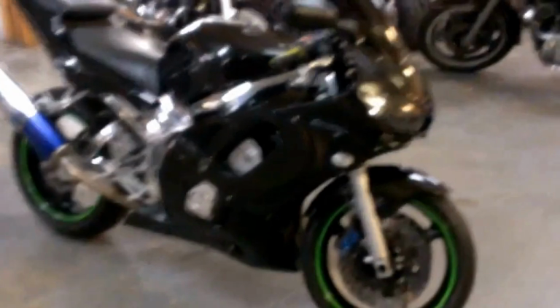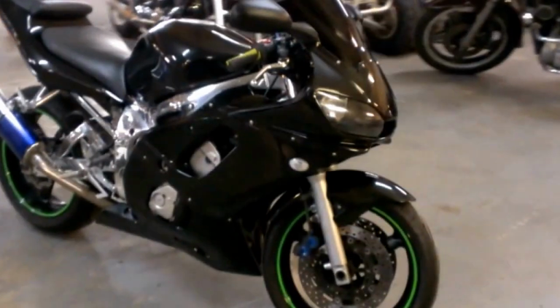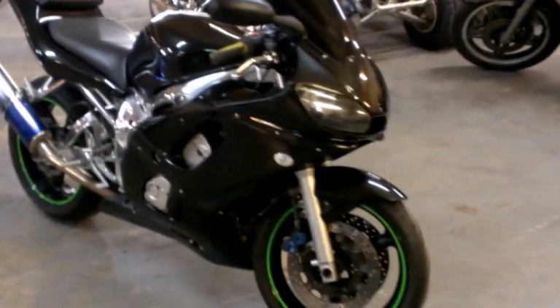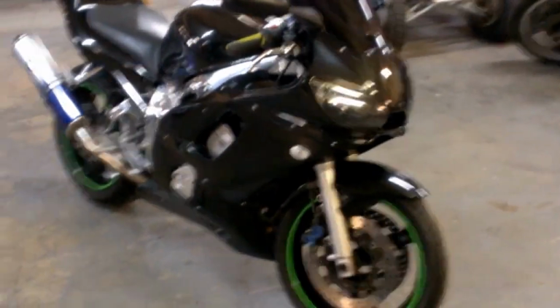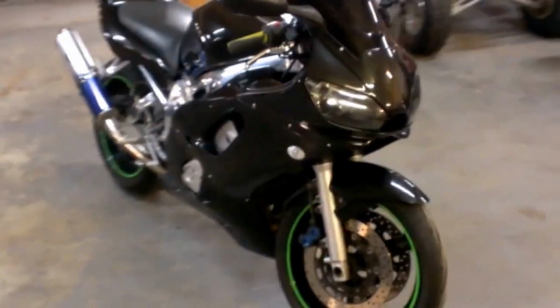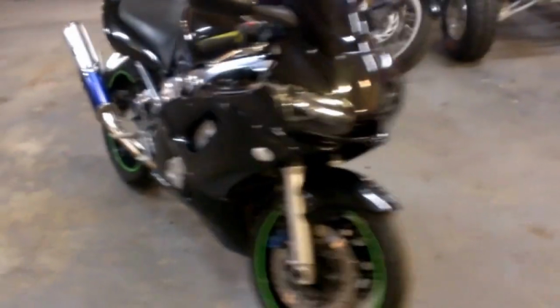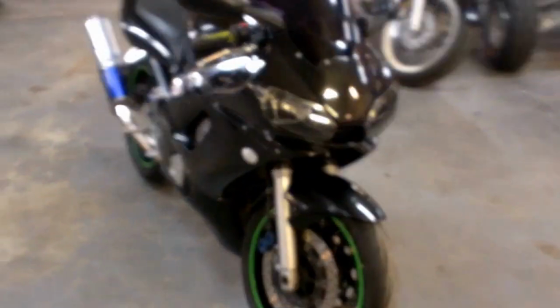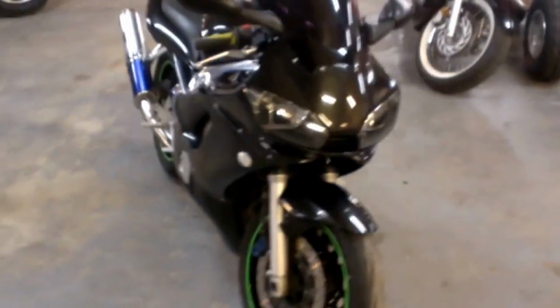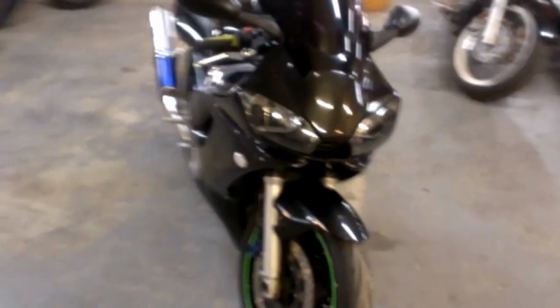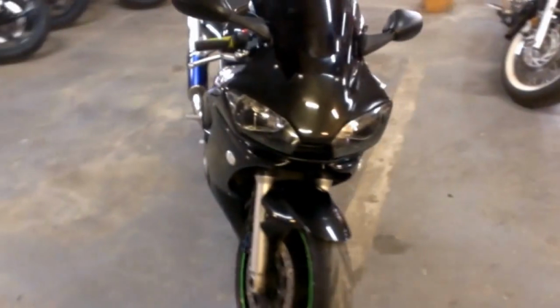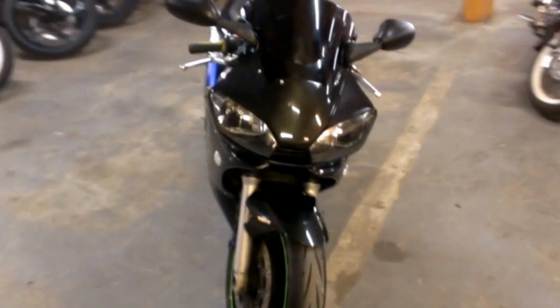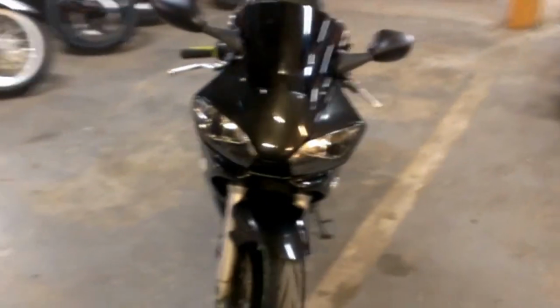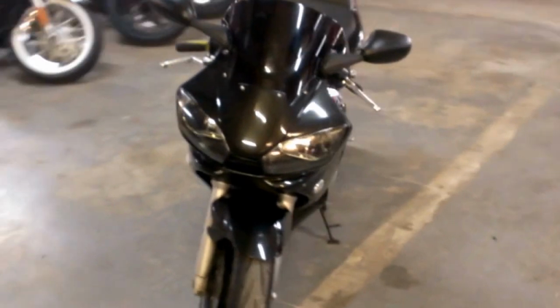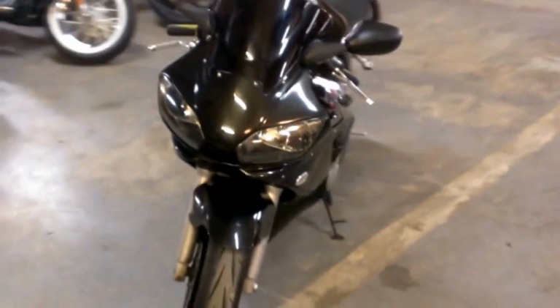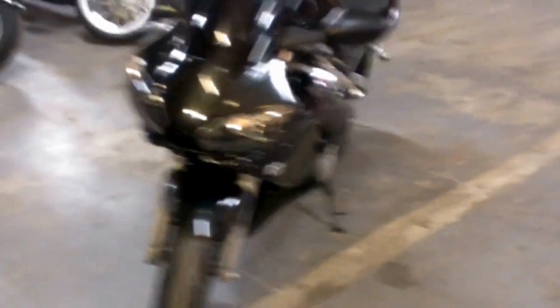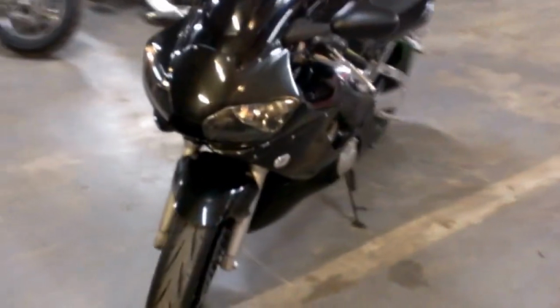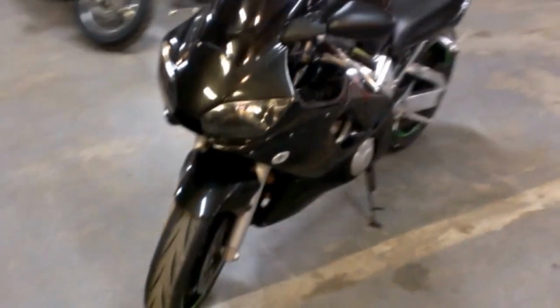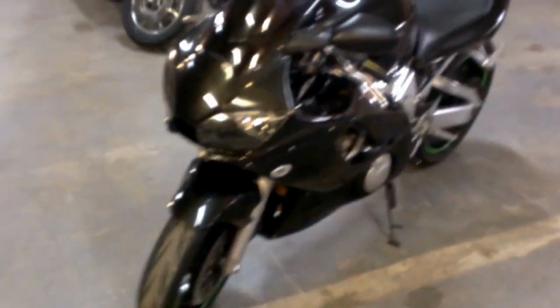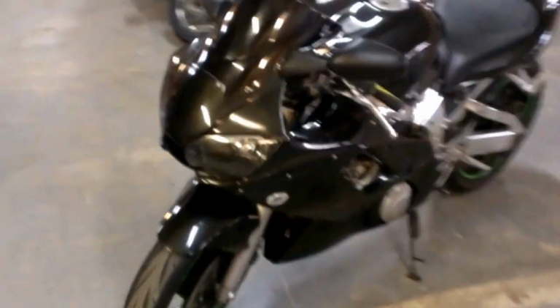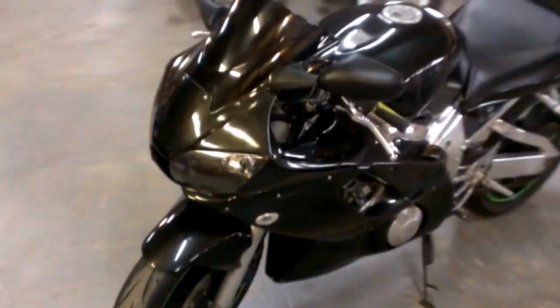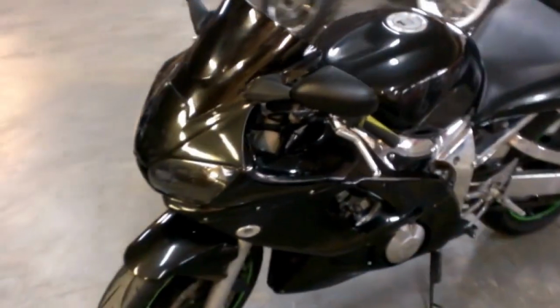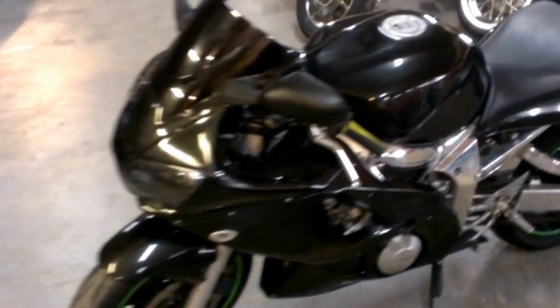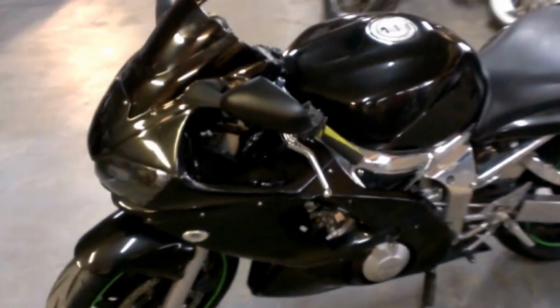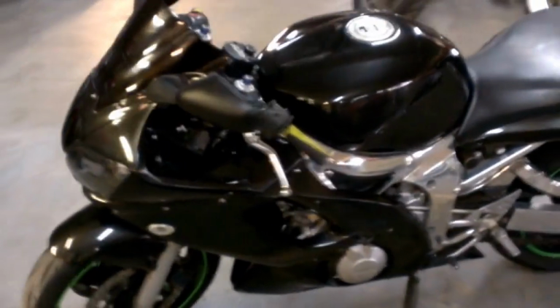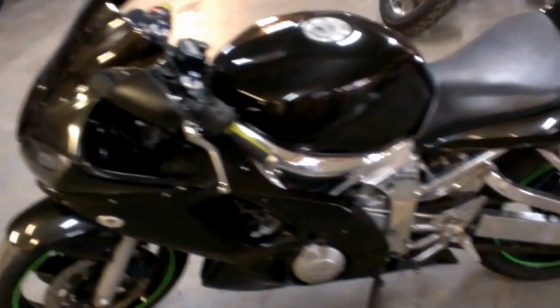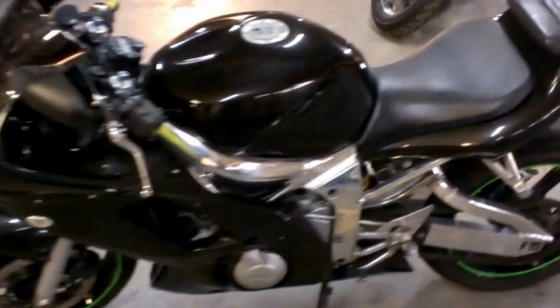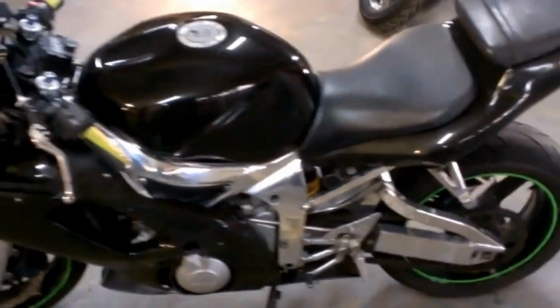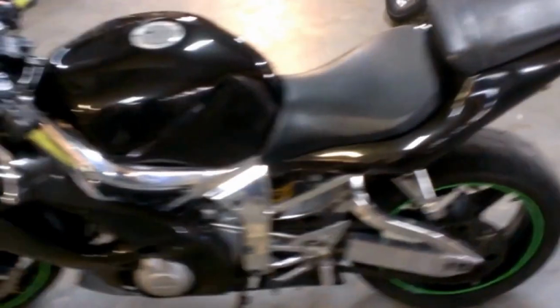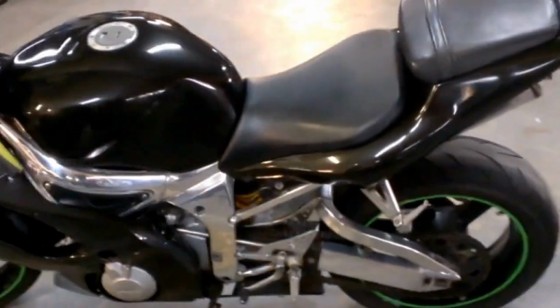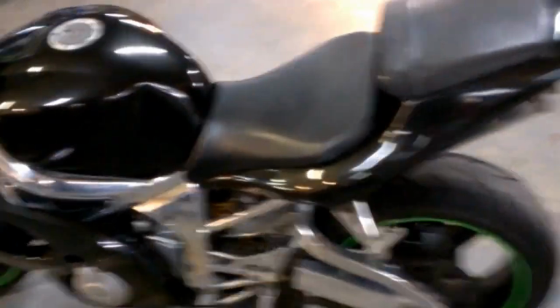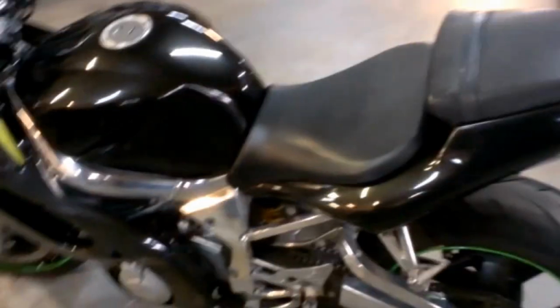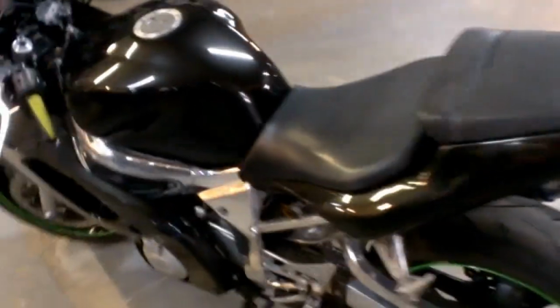Hey guys, we've got a used Yamaha R6 sport bike for sale for only $29.99. This bike has a Micron exhaust, fender eliminator kit, custom undertail kit, CRG levers, tinted windscreen, and more.